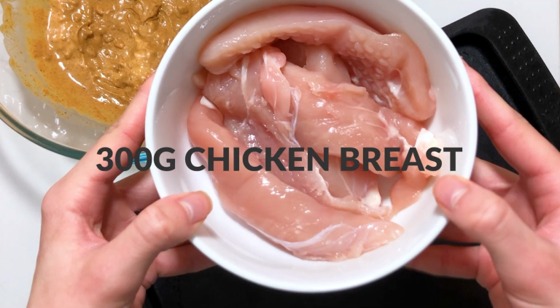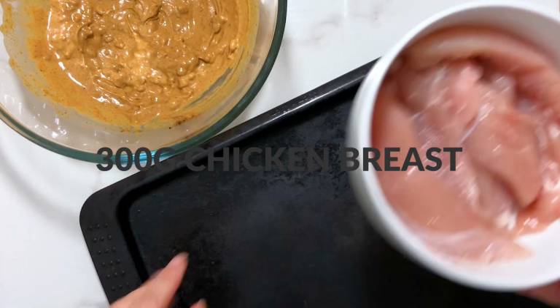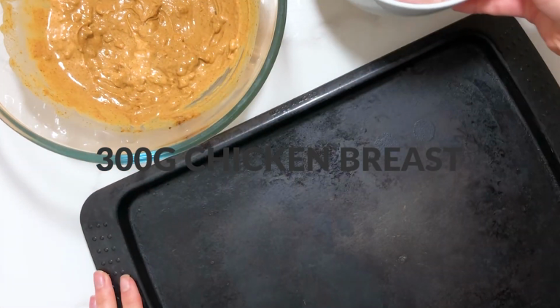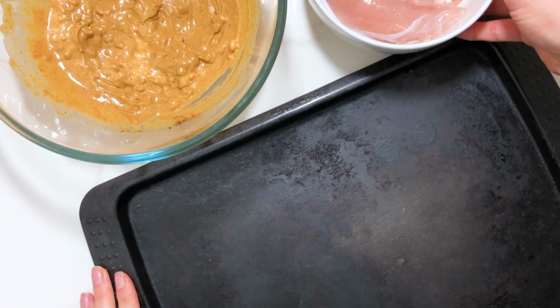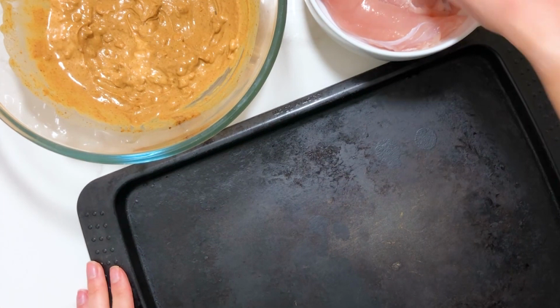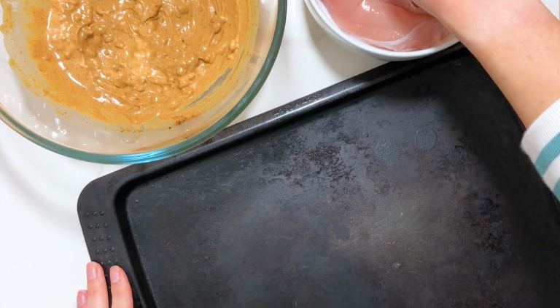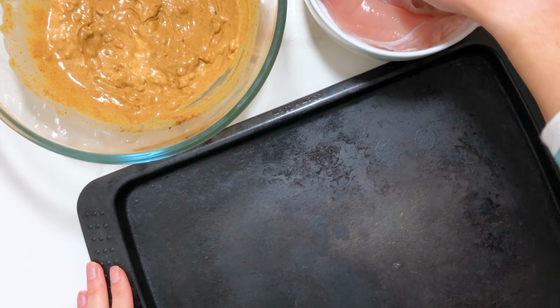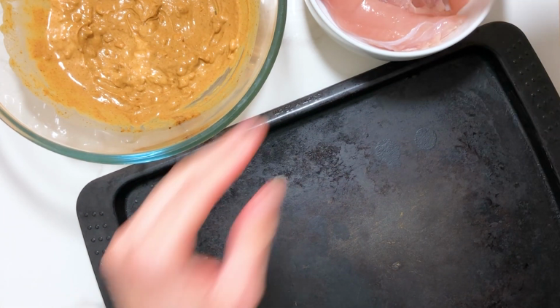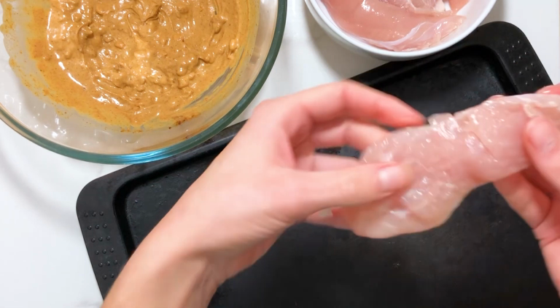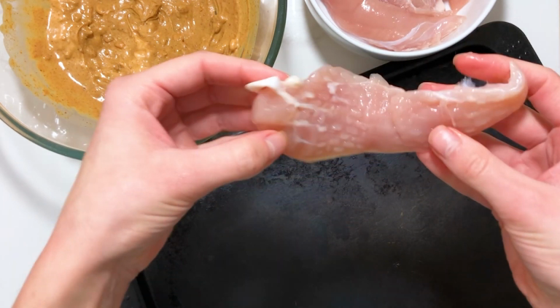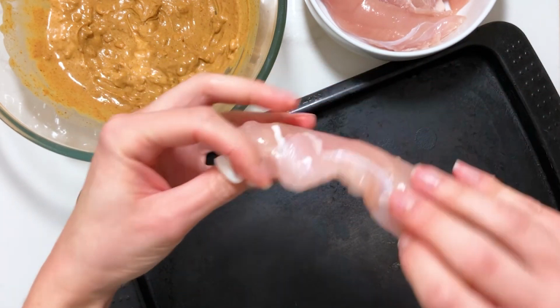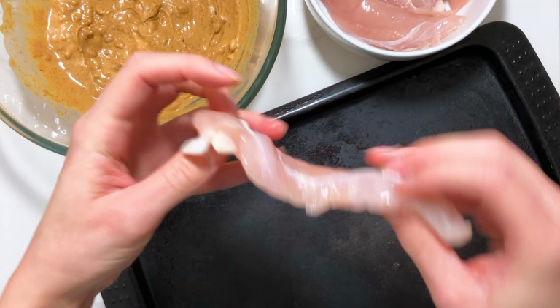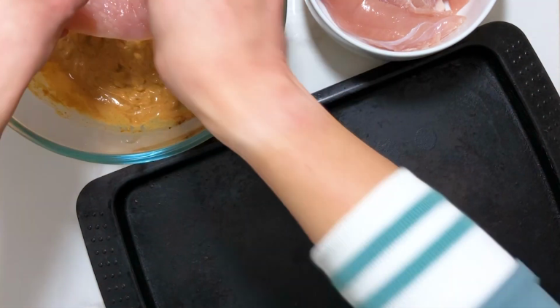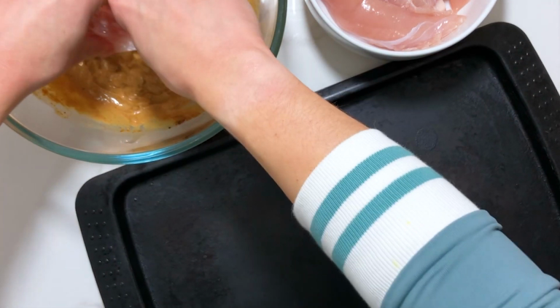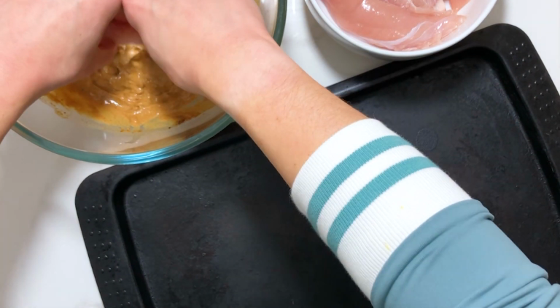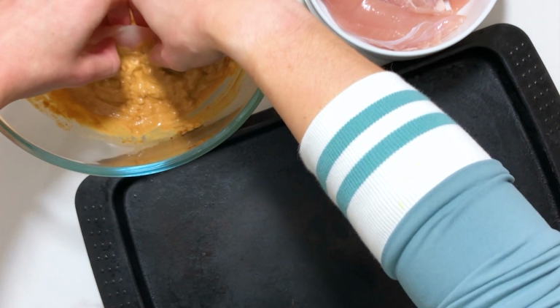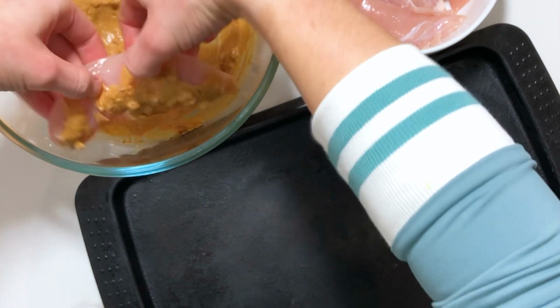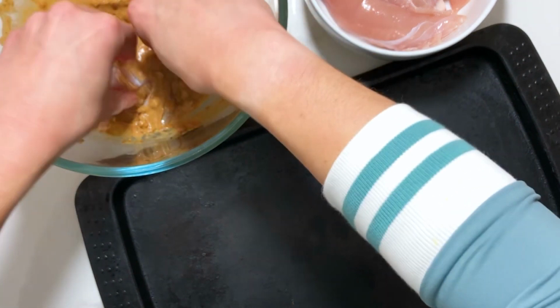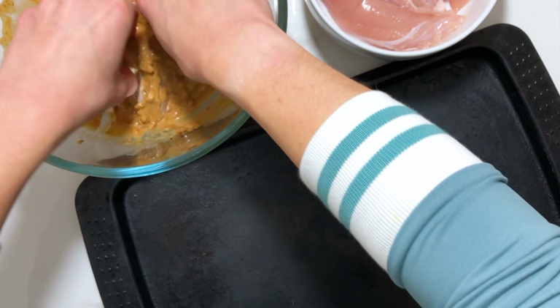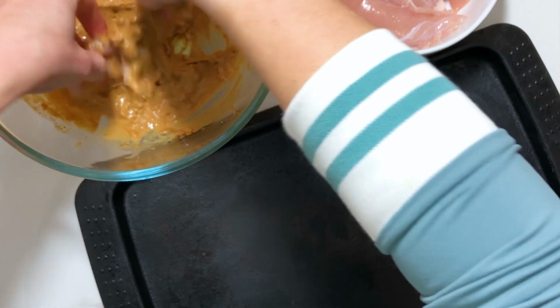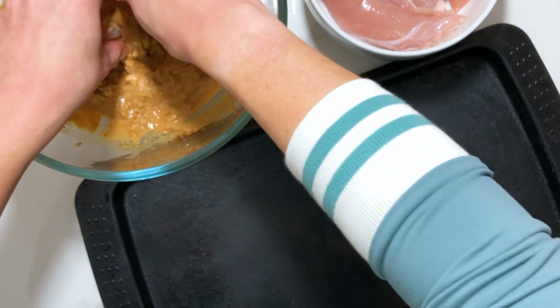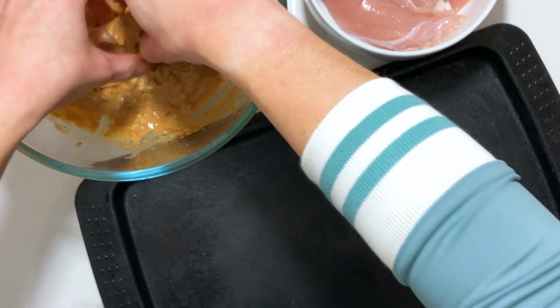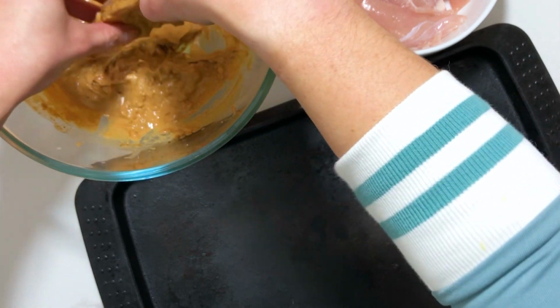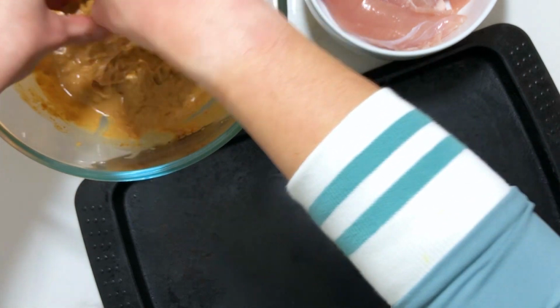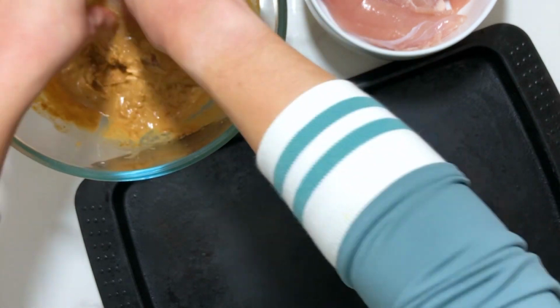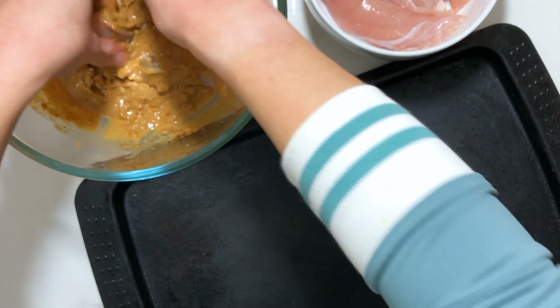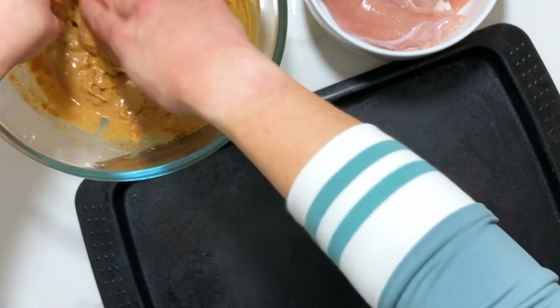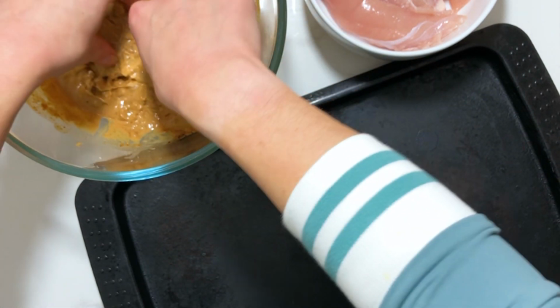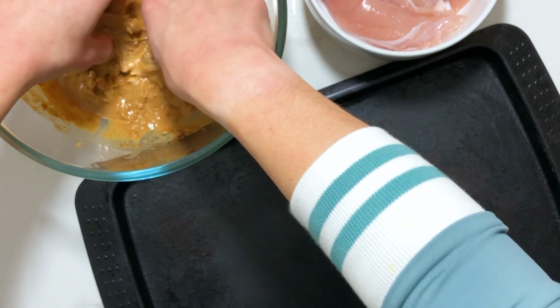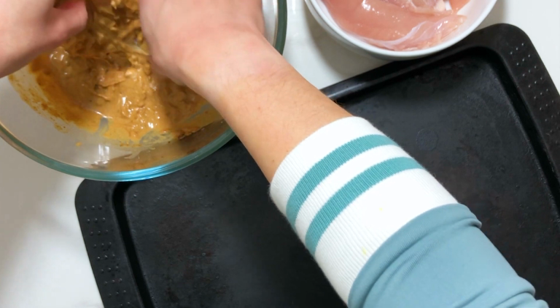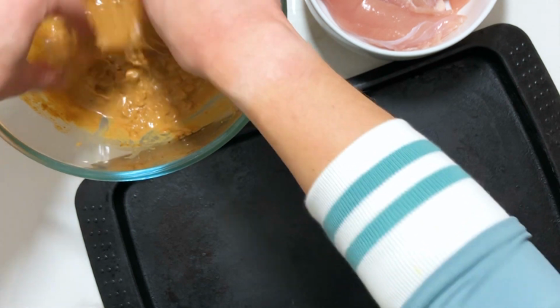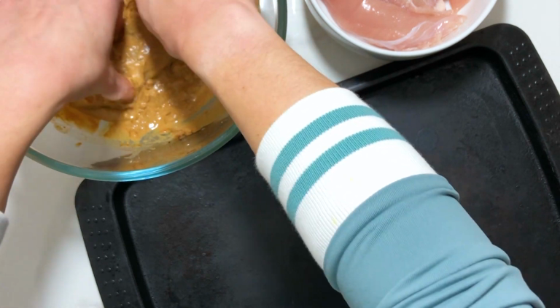Once the sauce is ready, grab yourself 300 grams of chicken breast cut up into strips like these. Take one chicken breast strip and carefully place it in the satay sauce, and using your hands roll it around until it is fully covered.